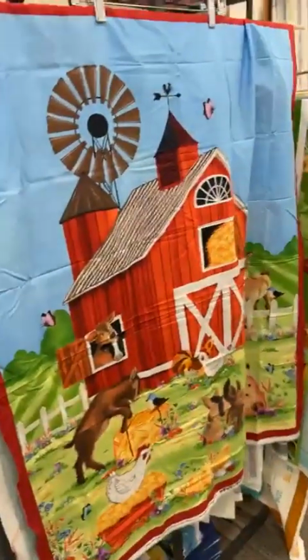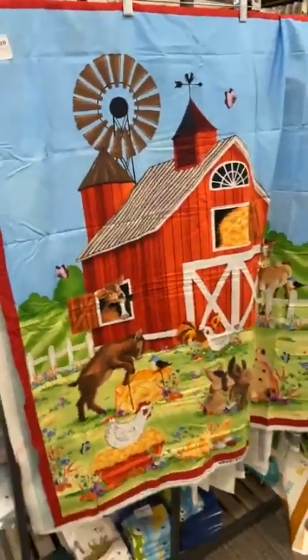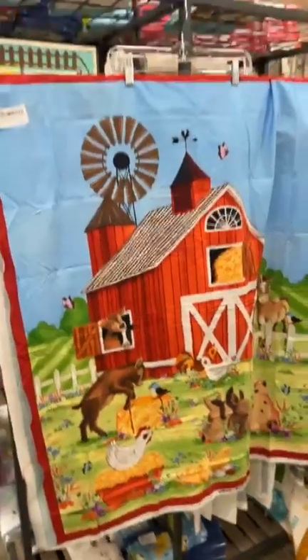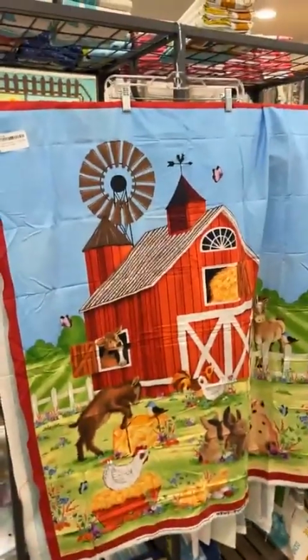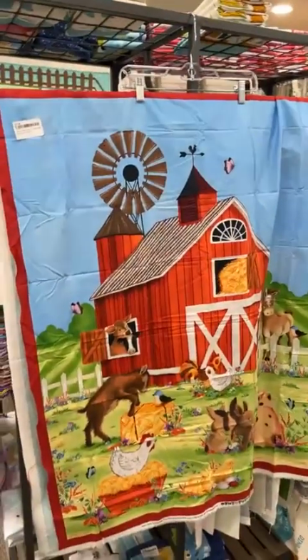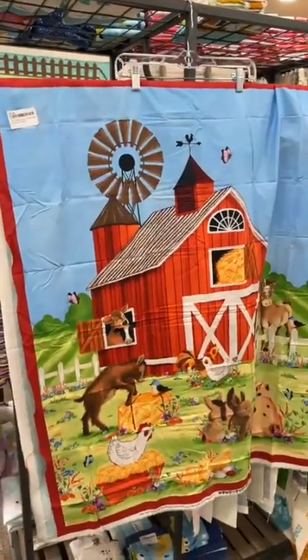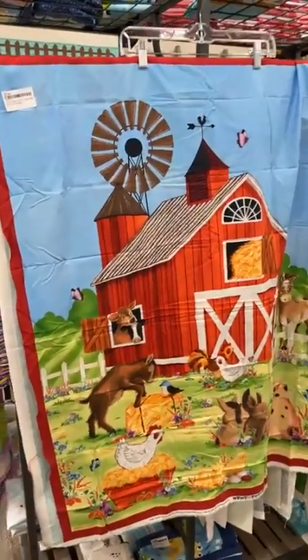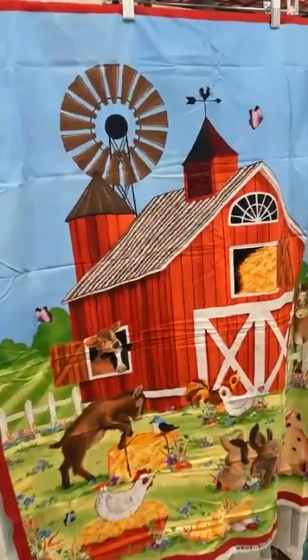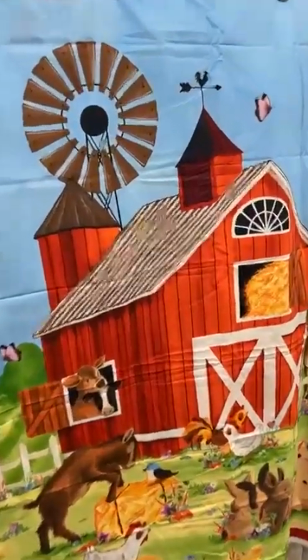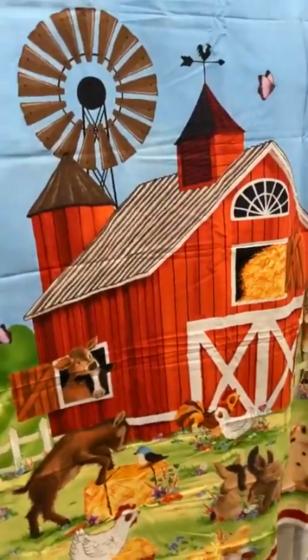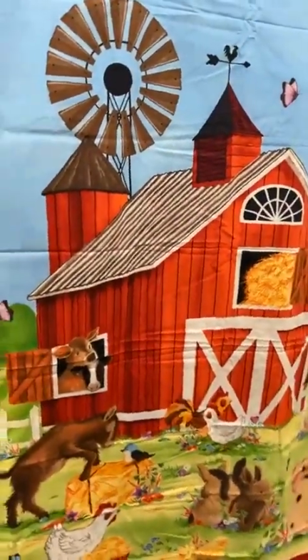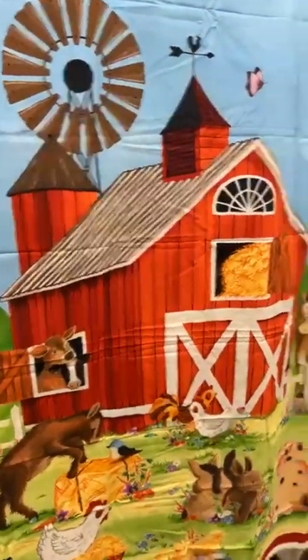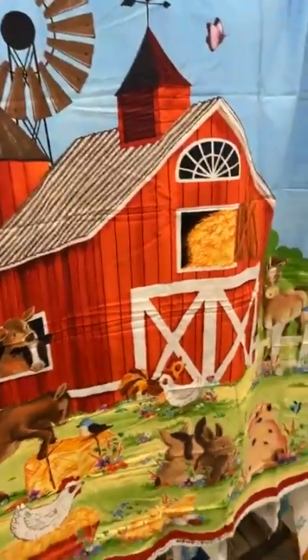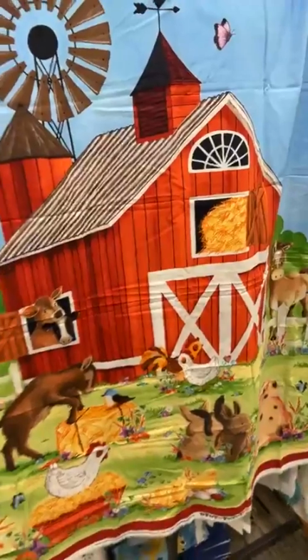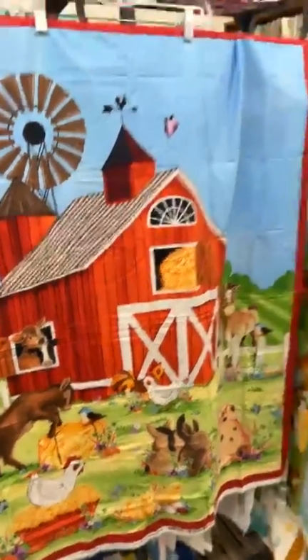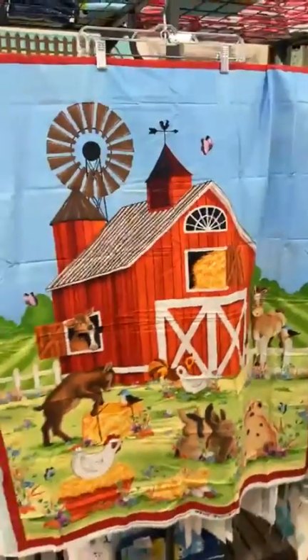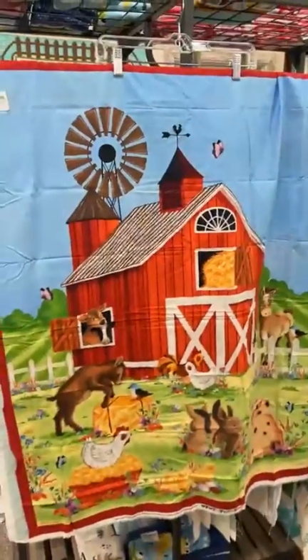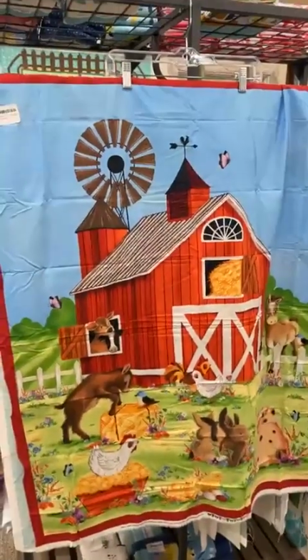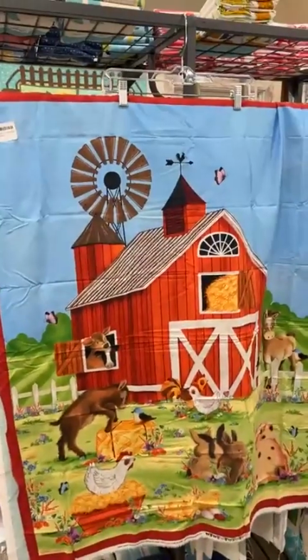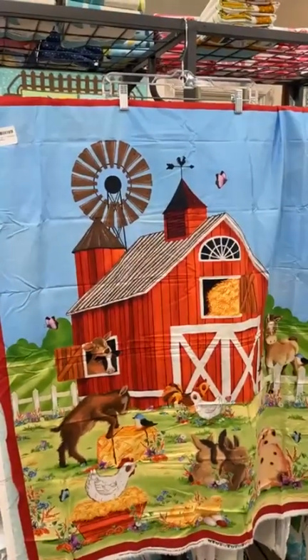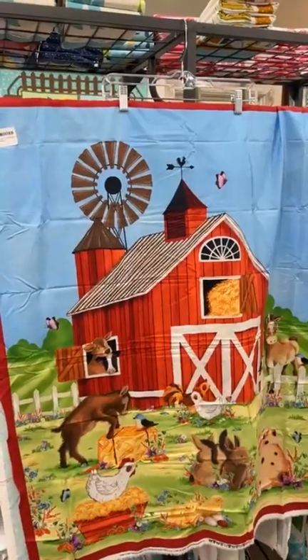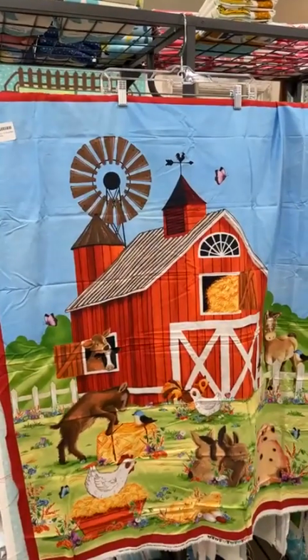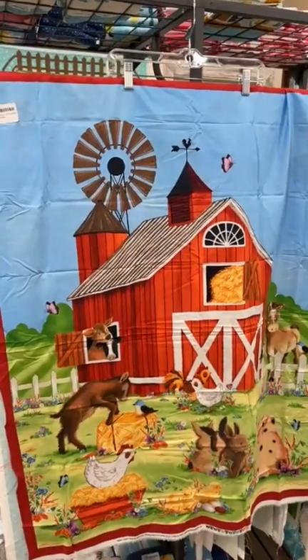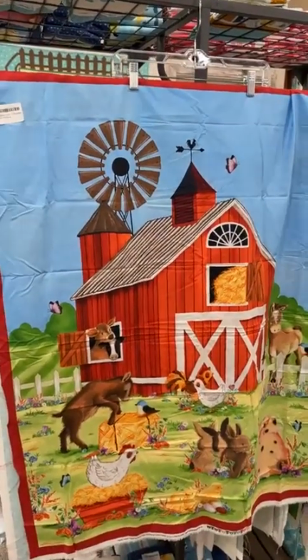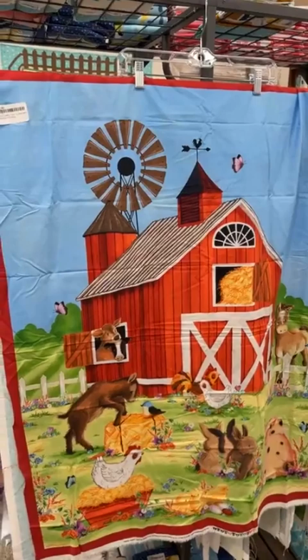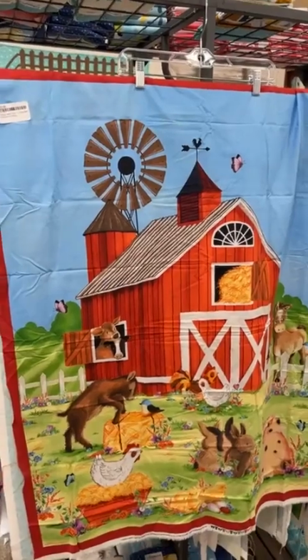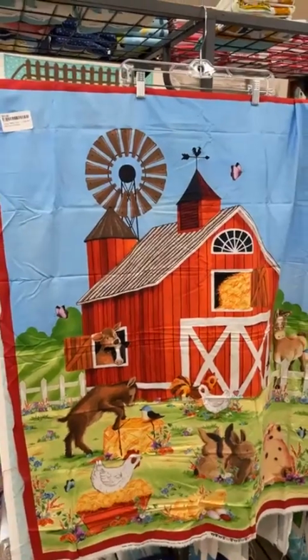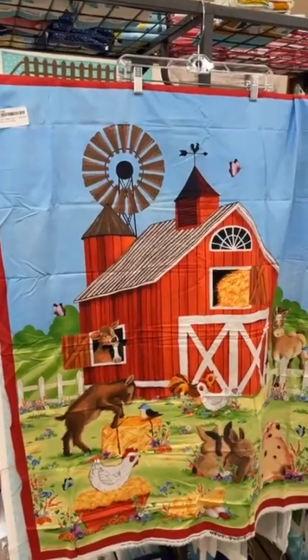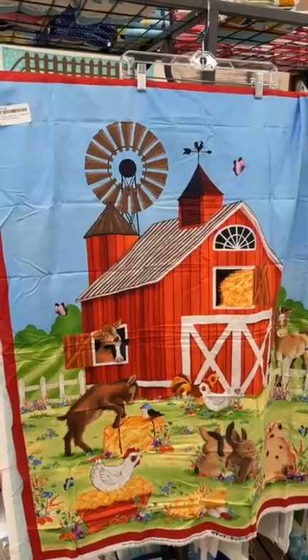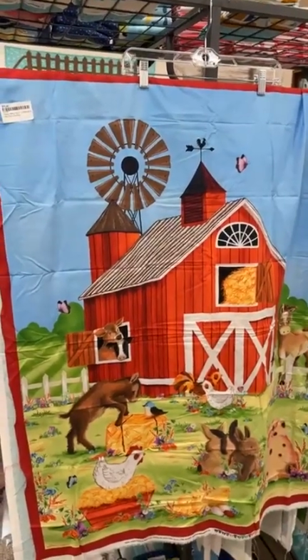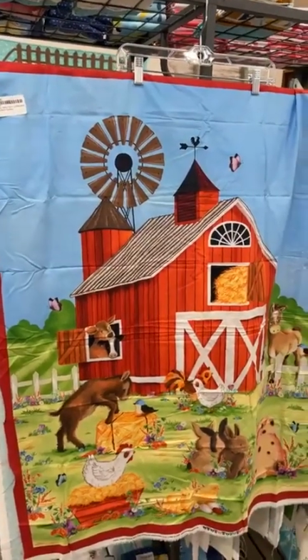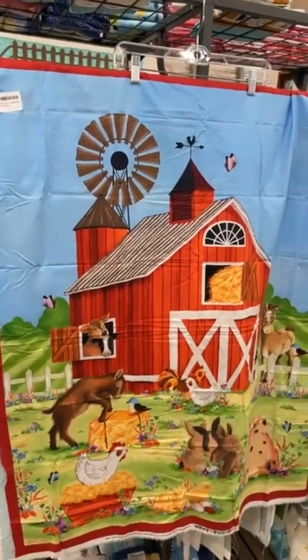This one here is called Happy Valley Farm. I really like this one because it's a one-yard panel, and you can get a lot done with one-yards, especially for those kids — they kind of want things now, they're very impatient.